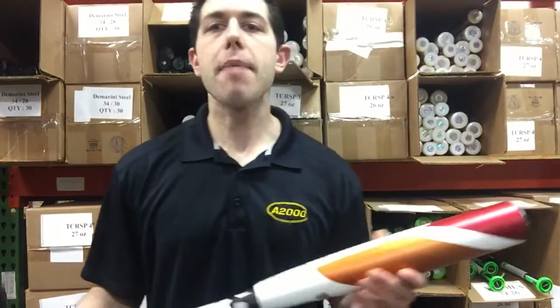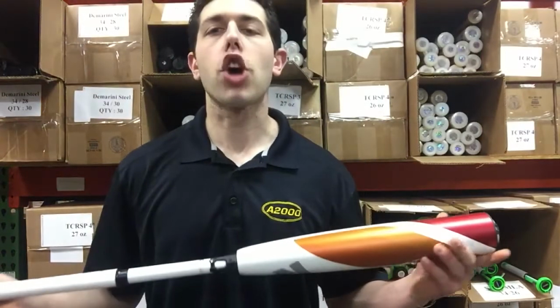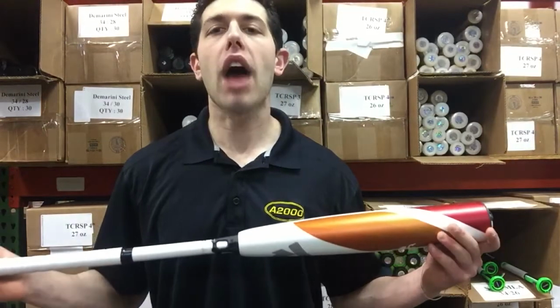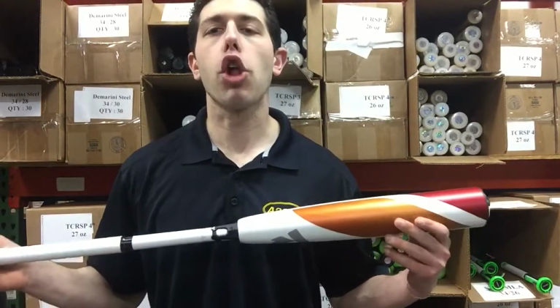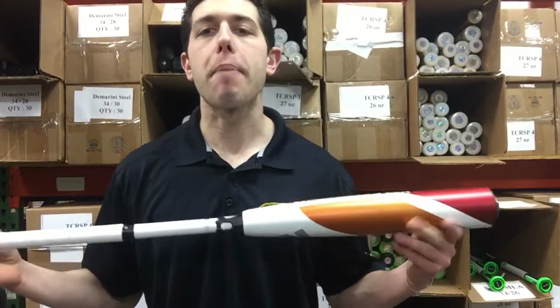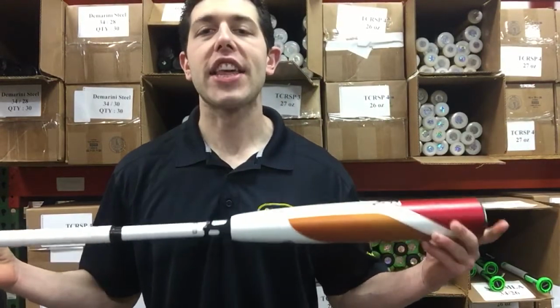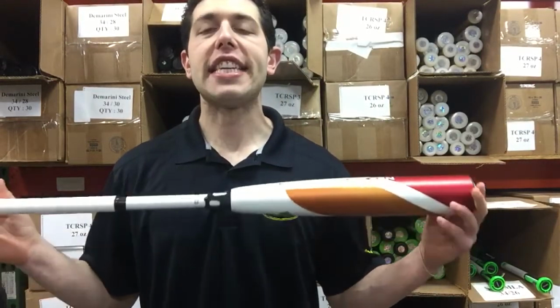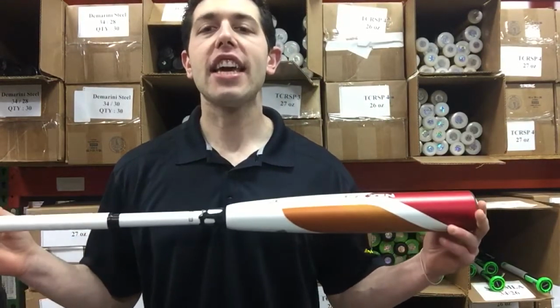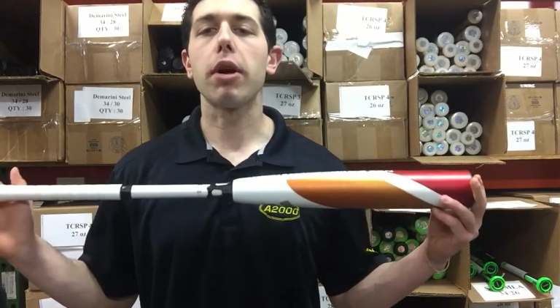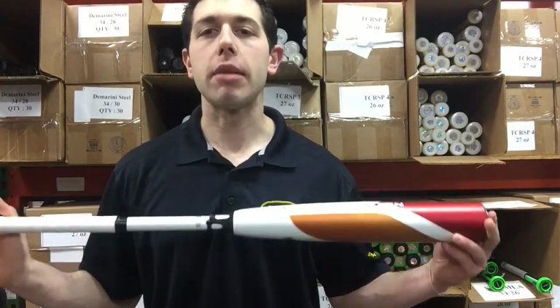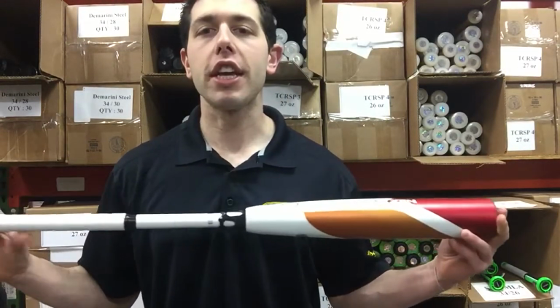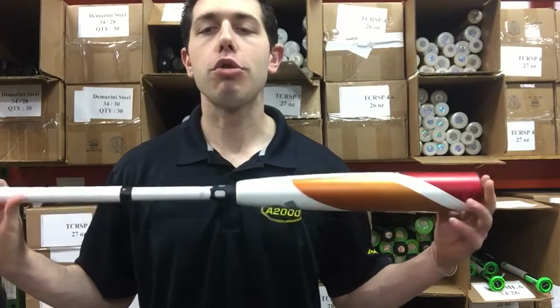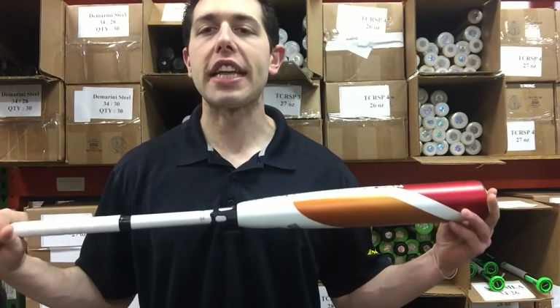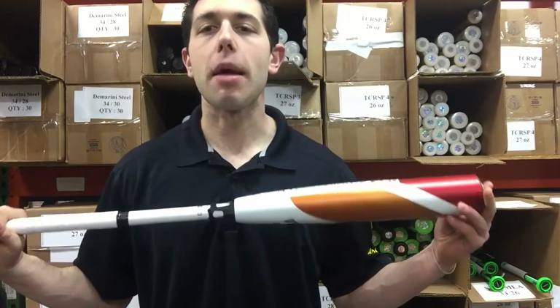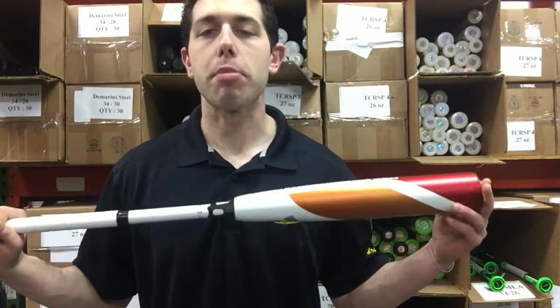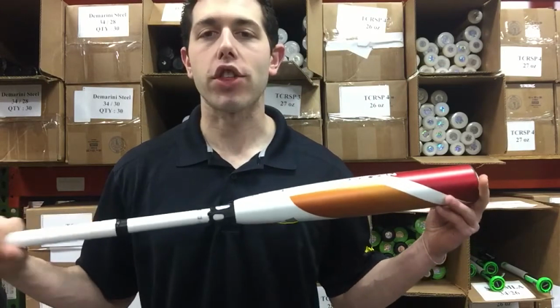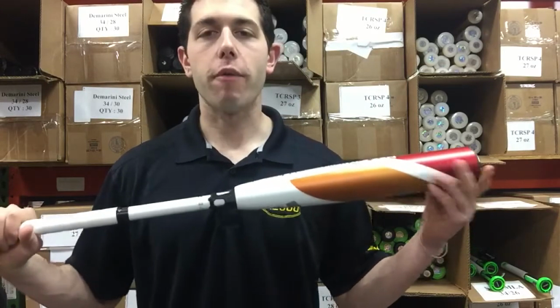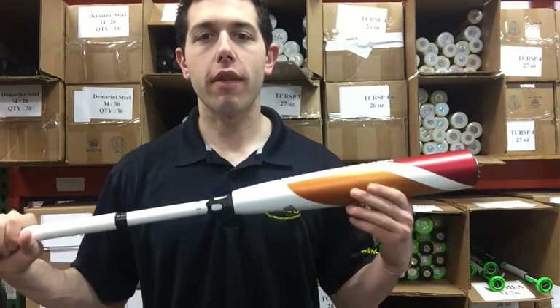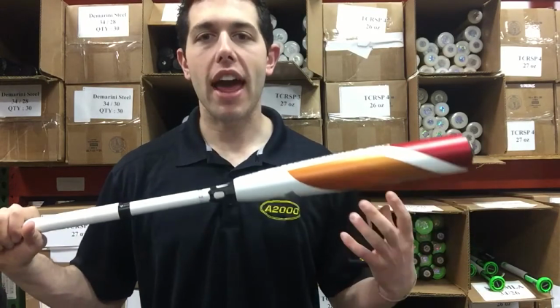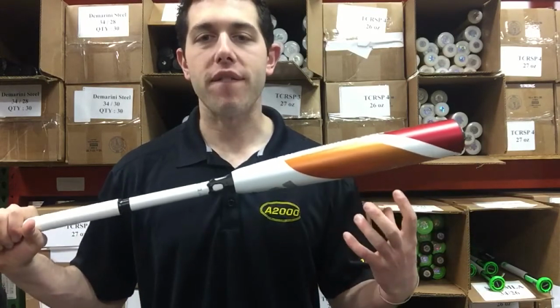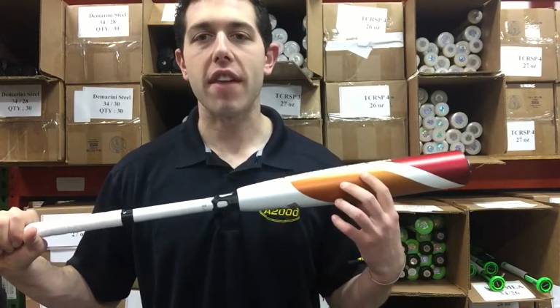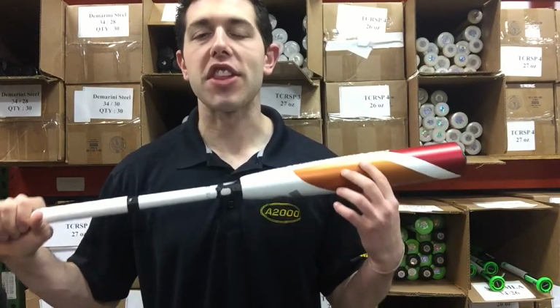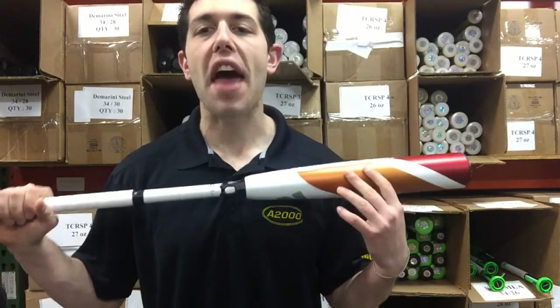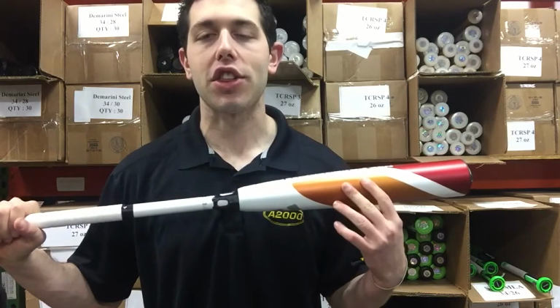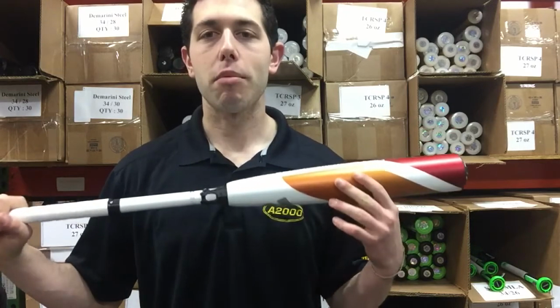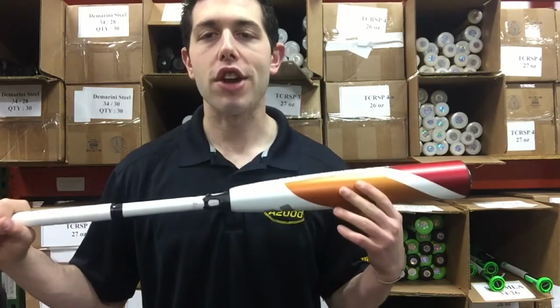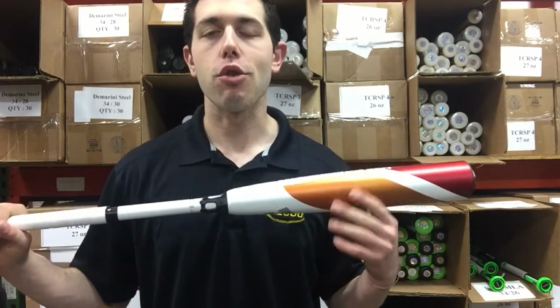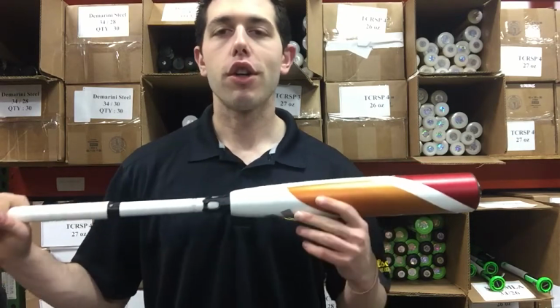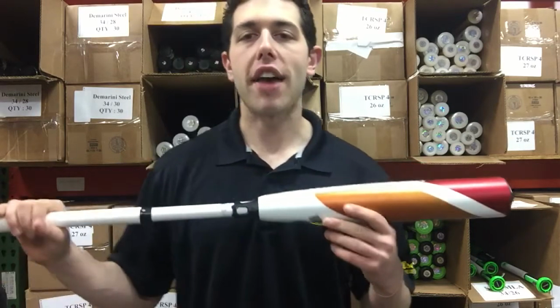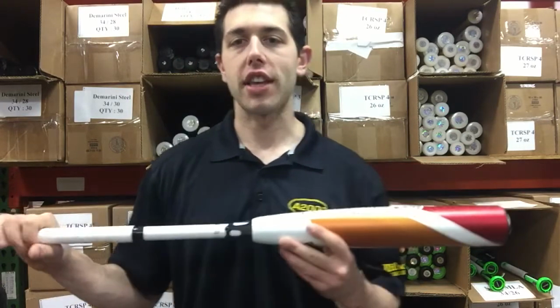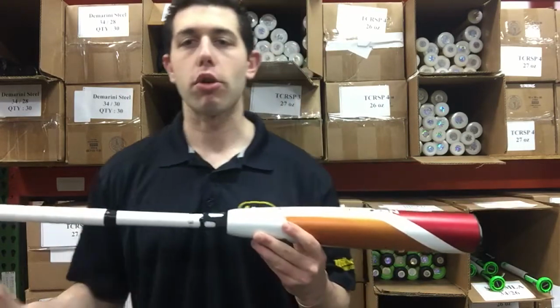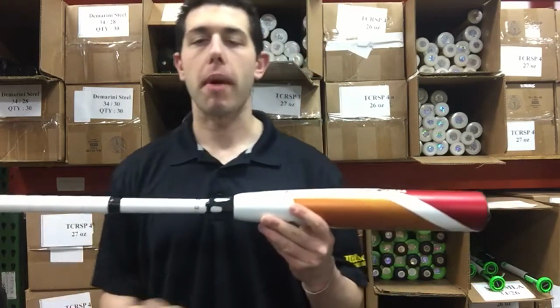Man and Max coming to you live from Closeout Bats, and today I'm talking about DeMarini 2018 Baseball Bats. Right here I have the fan favorite CFX, brand new 2018 BBCOR Baseball Bat.